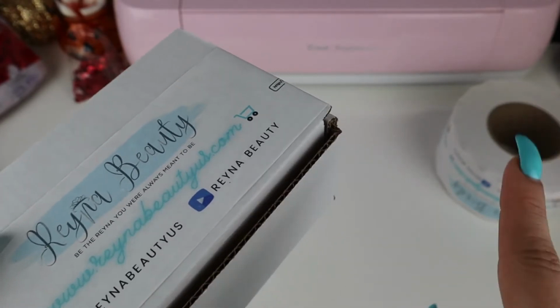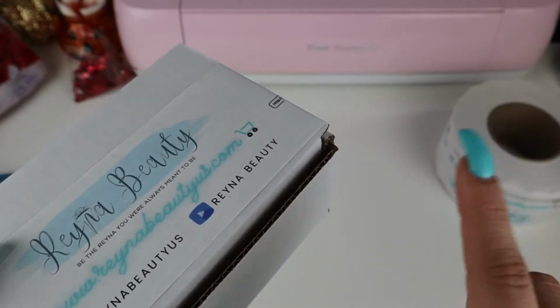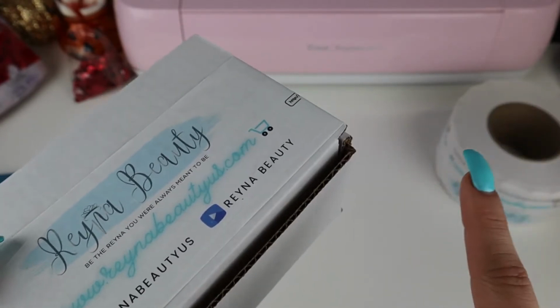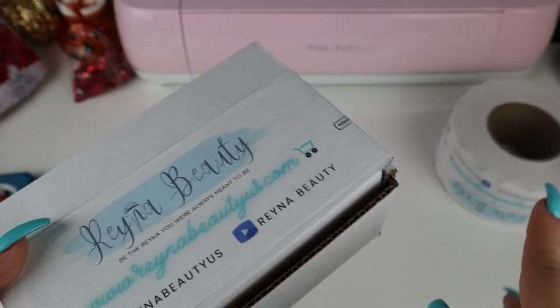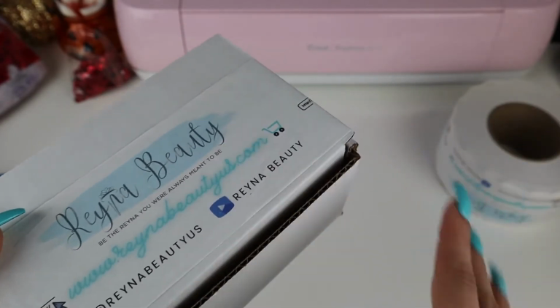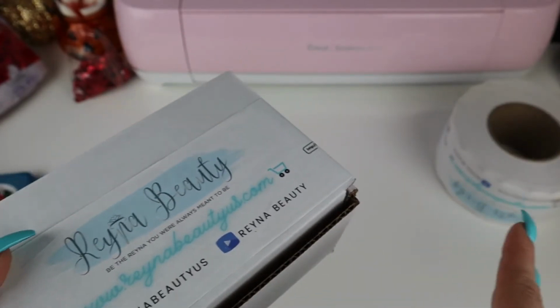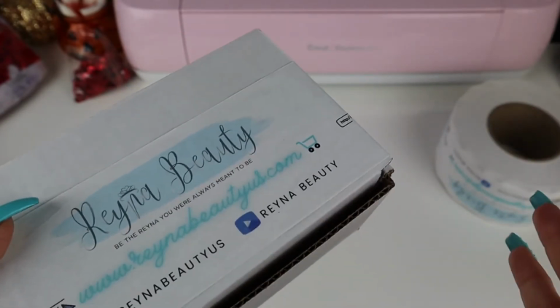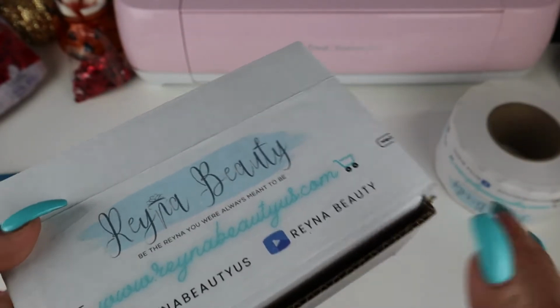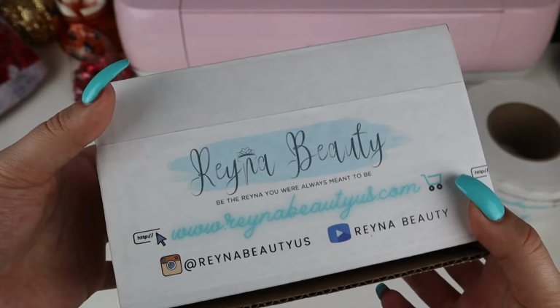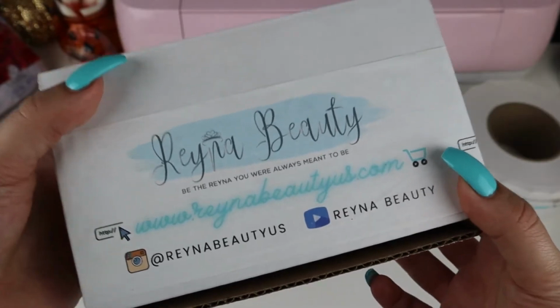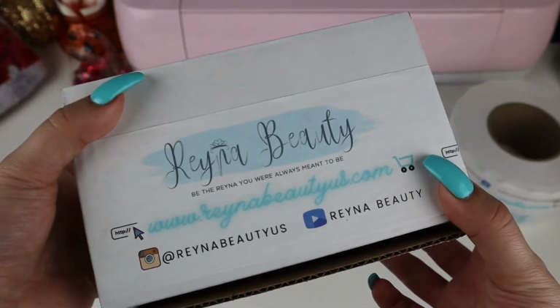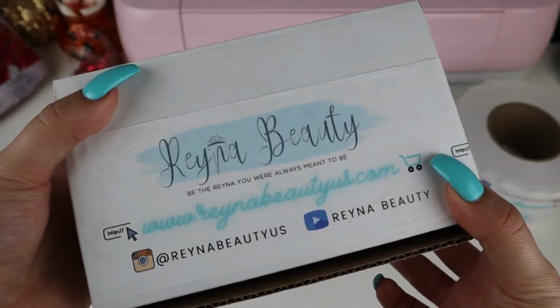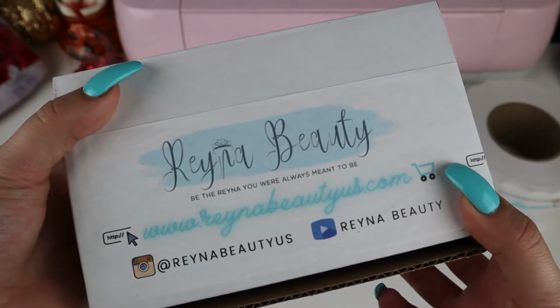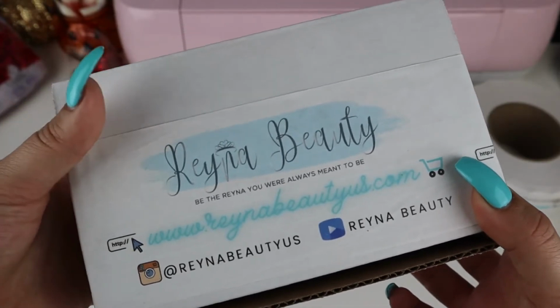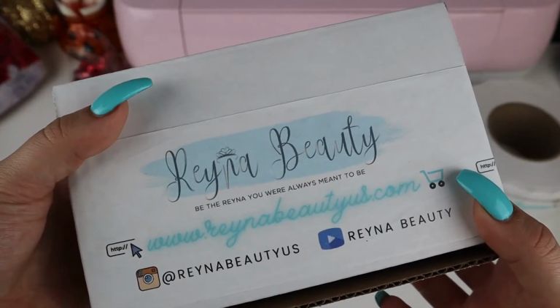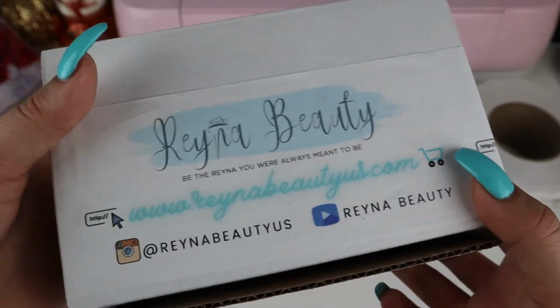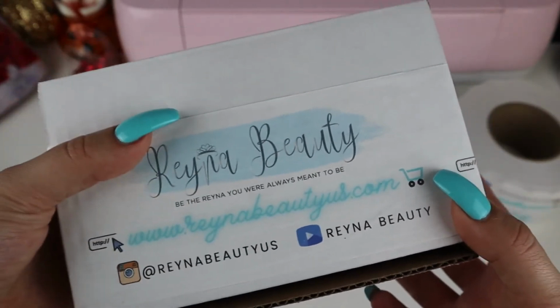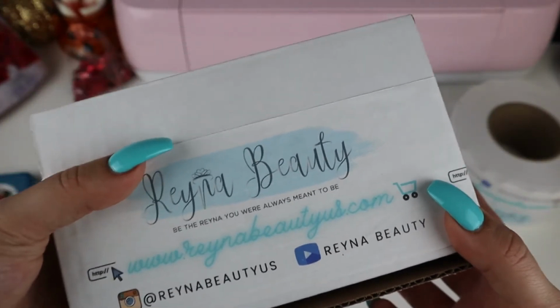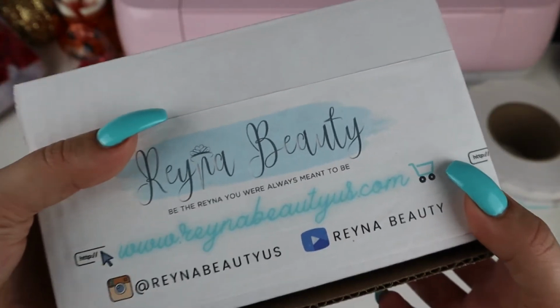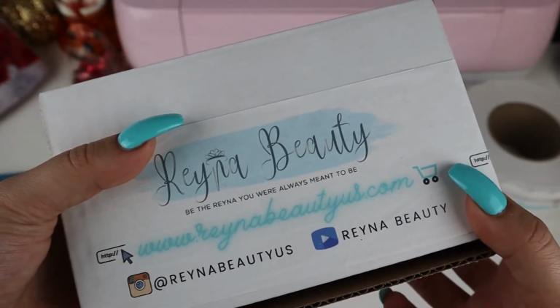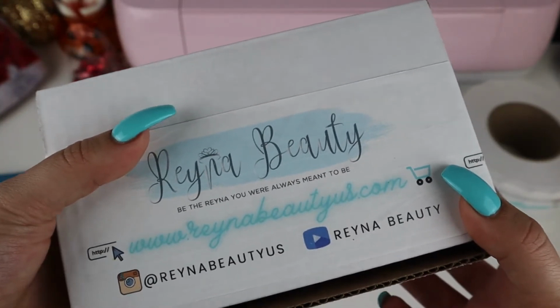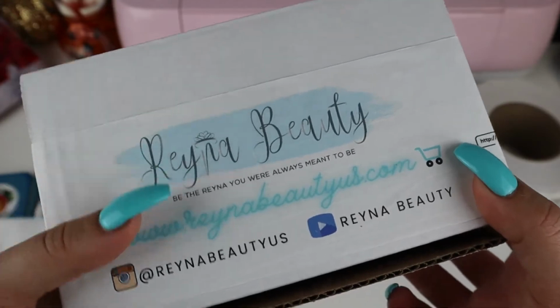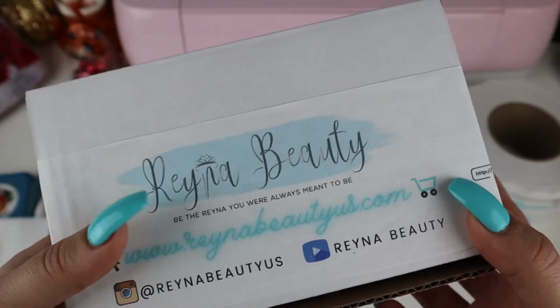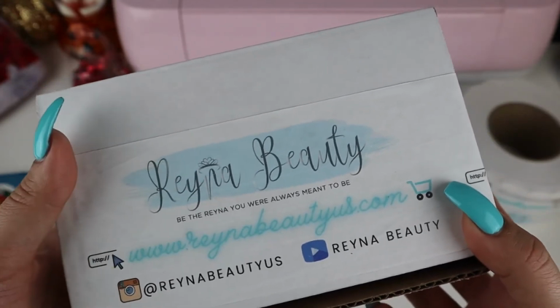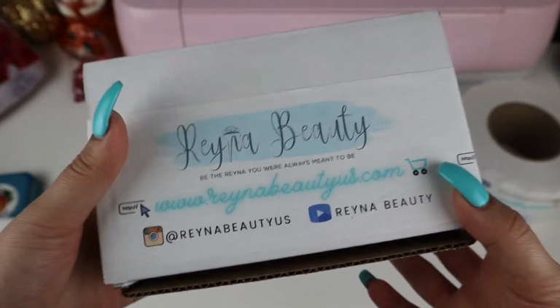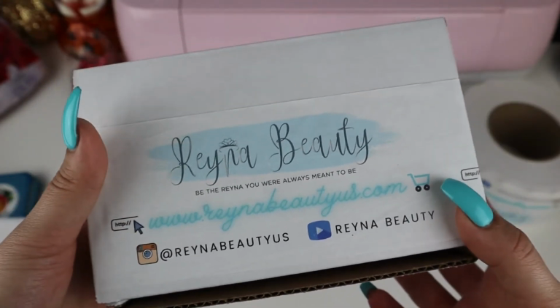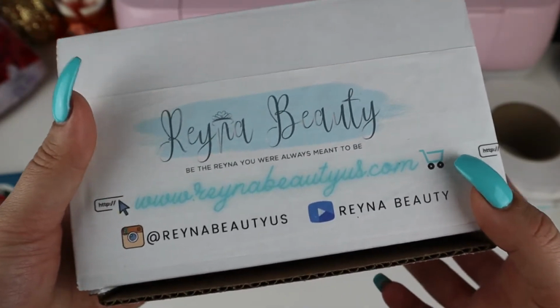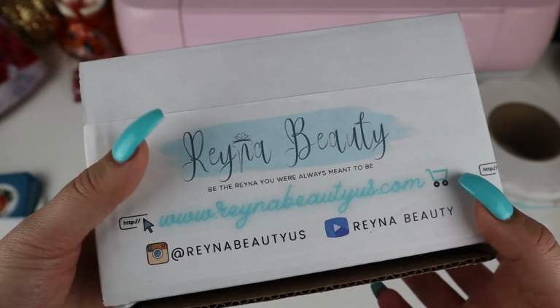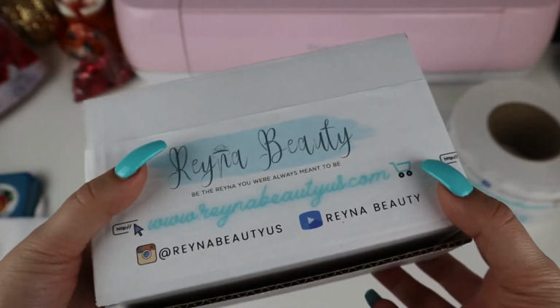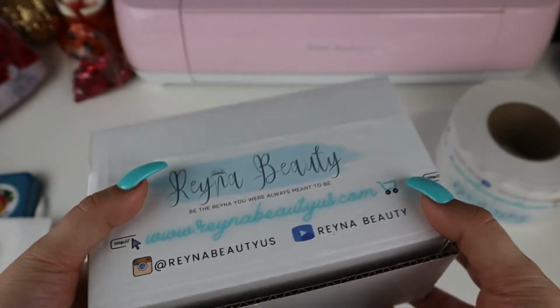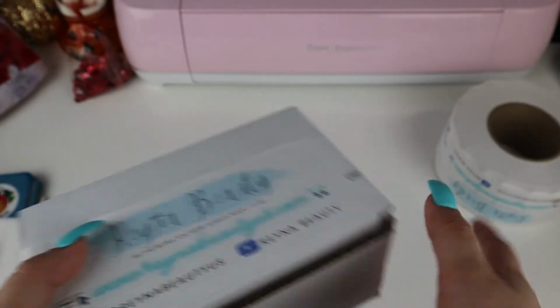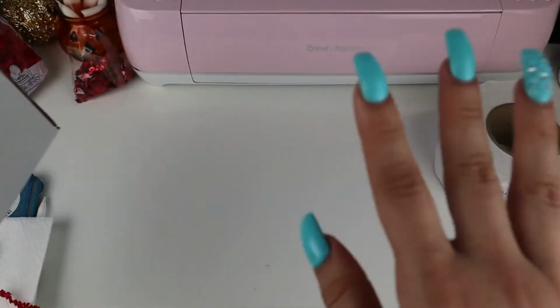I want to thank you guys so much for watching. Please remember to like, comment, and subscribe — and I promise I'll be having more videos out soon. Until next time, bye!